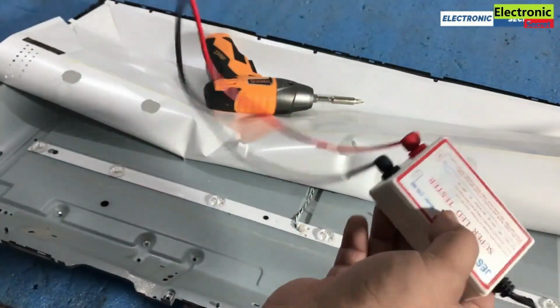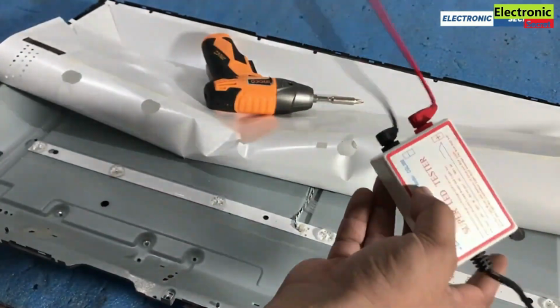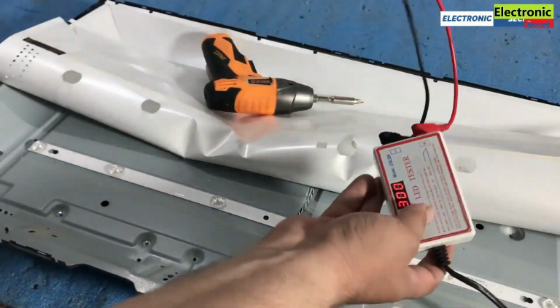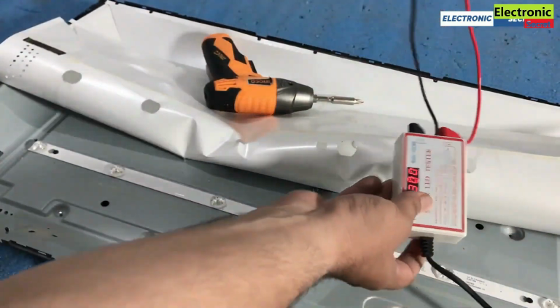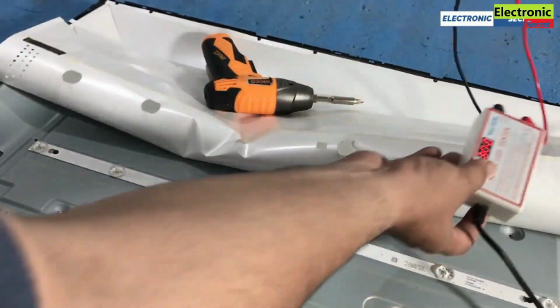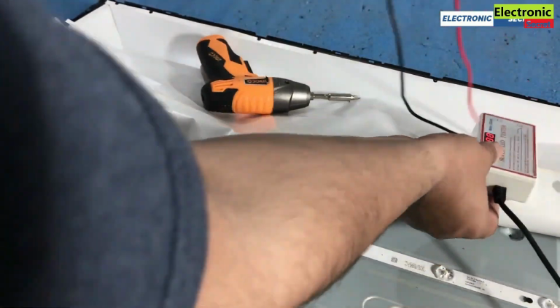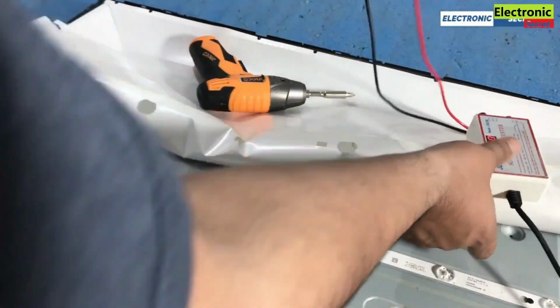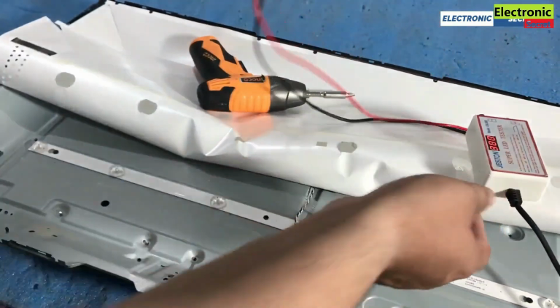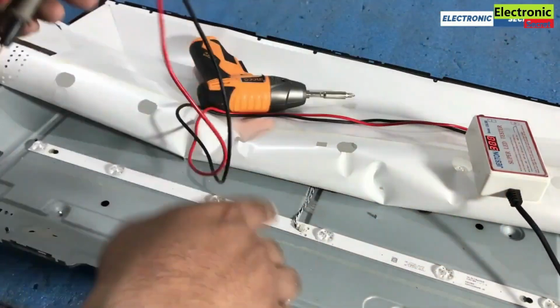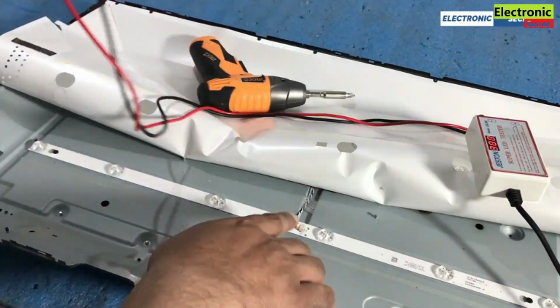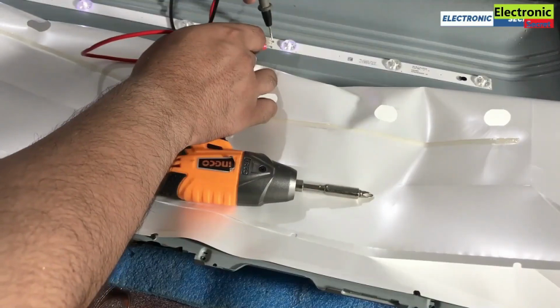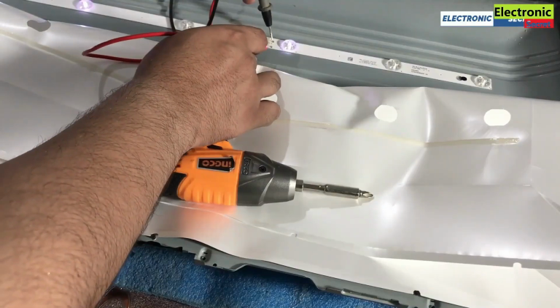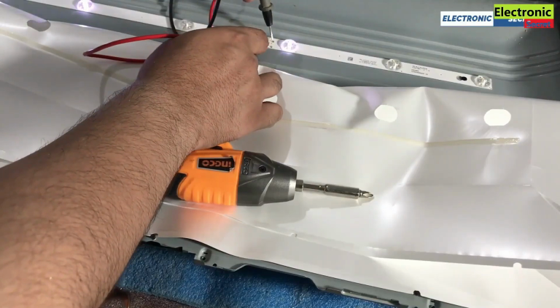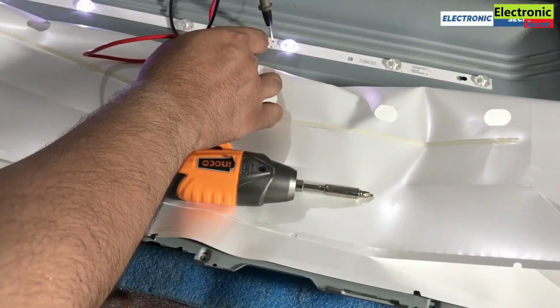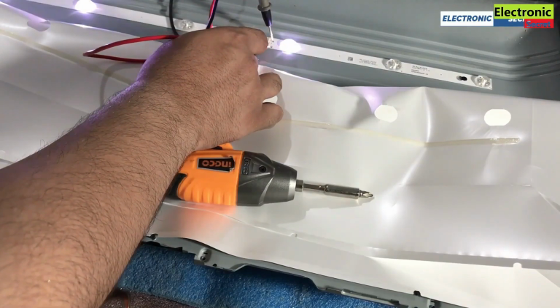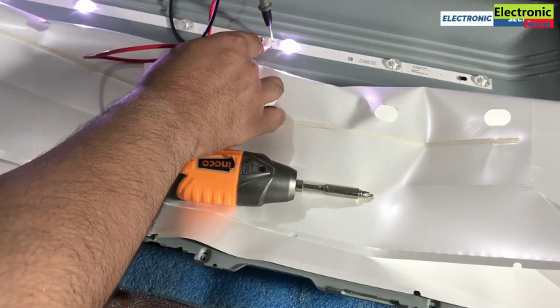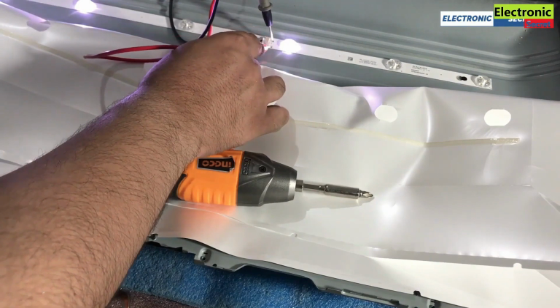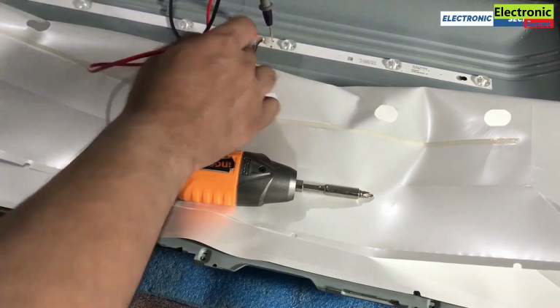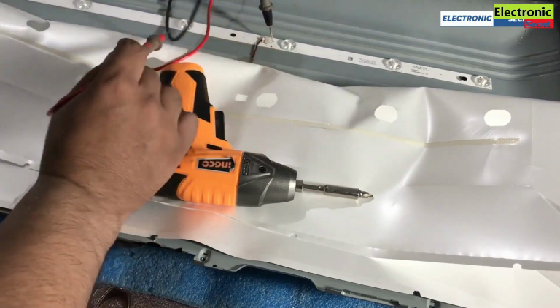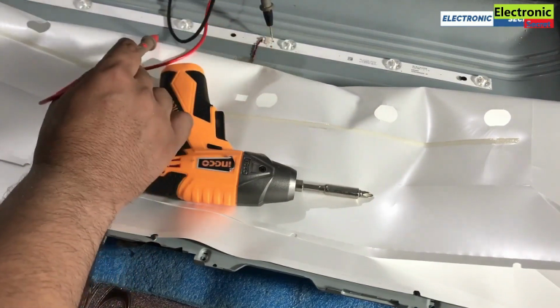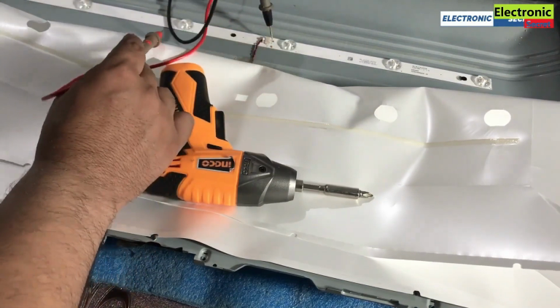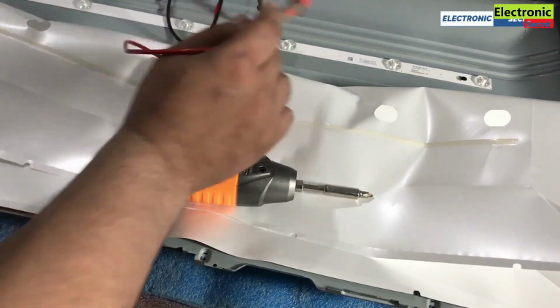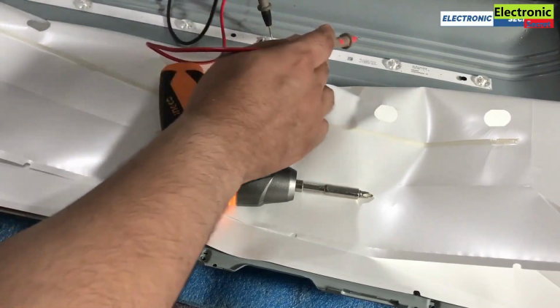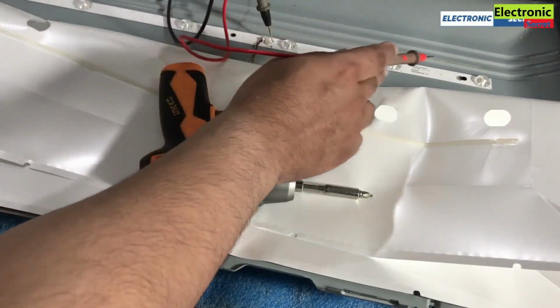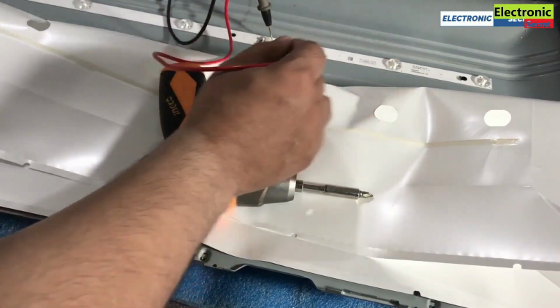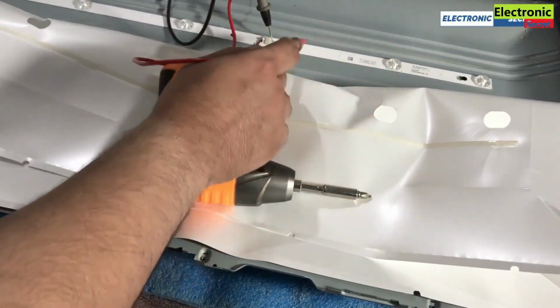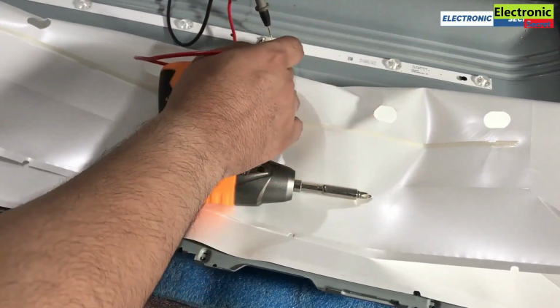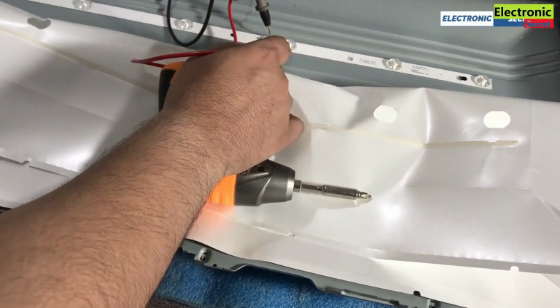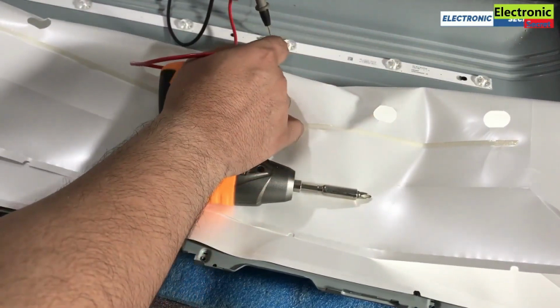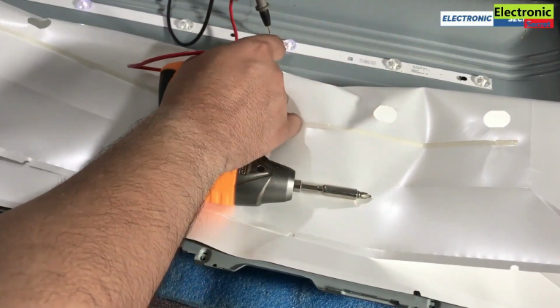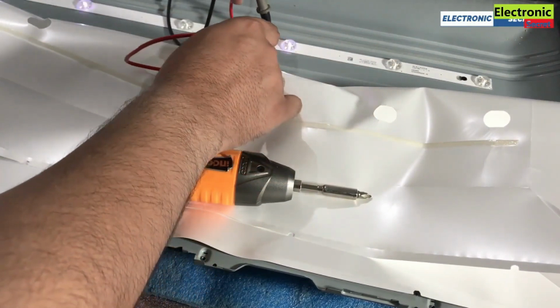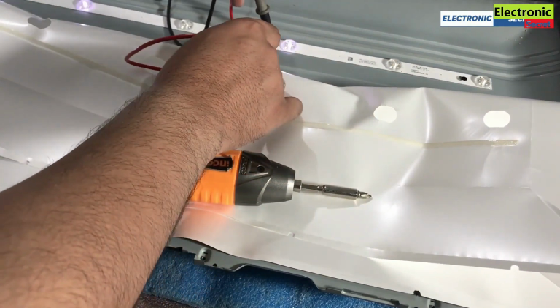Now take a backlight tester and check the strips one by one. If one or more LEDs are not glowing, then your backlight strips are faulty.